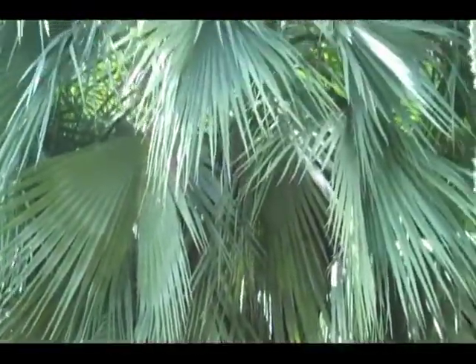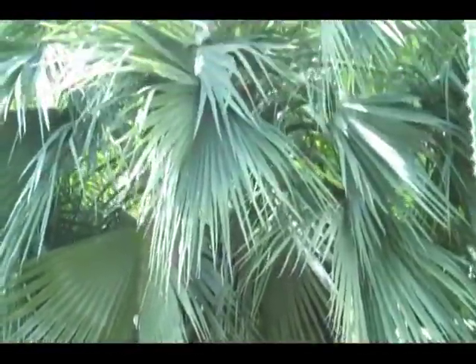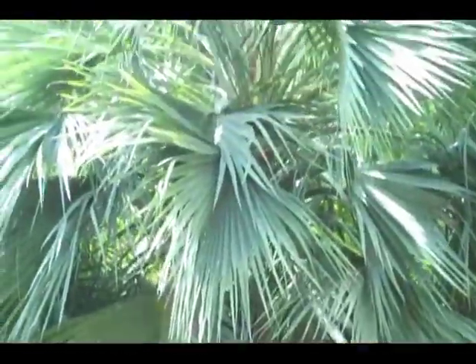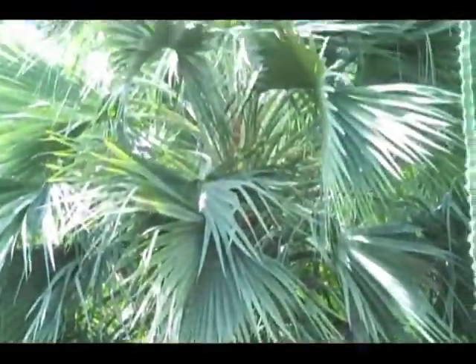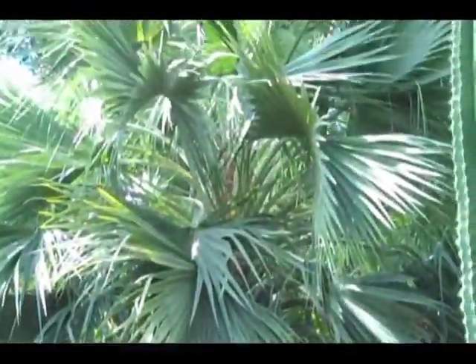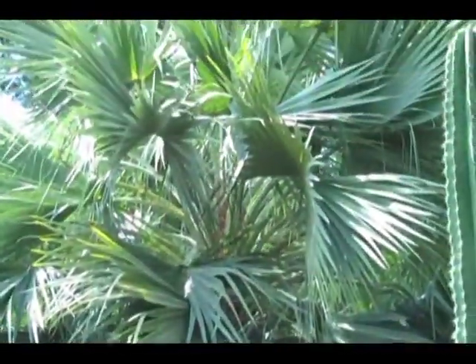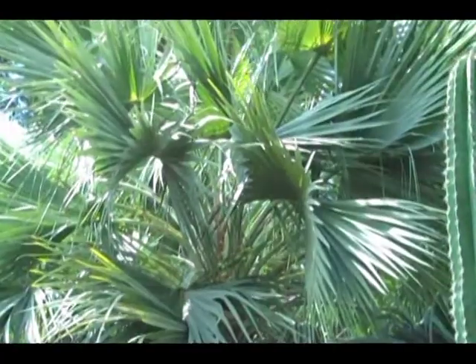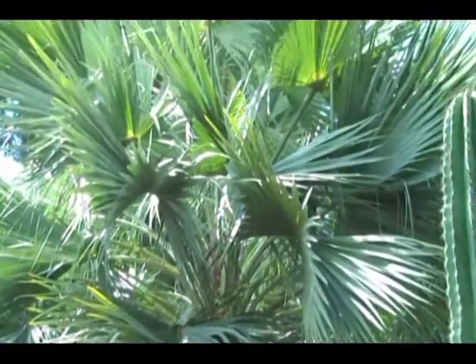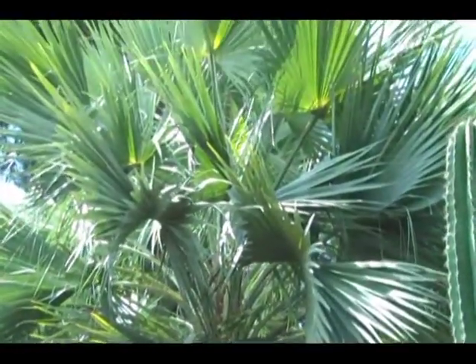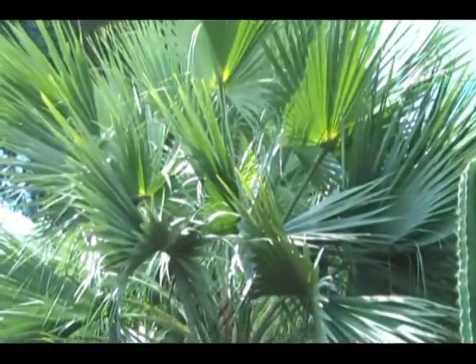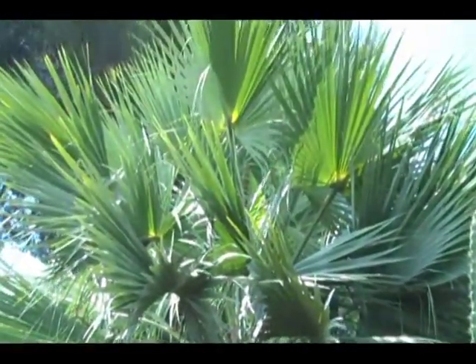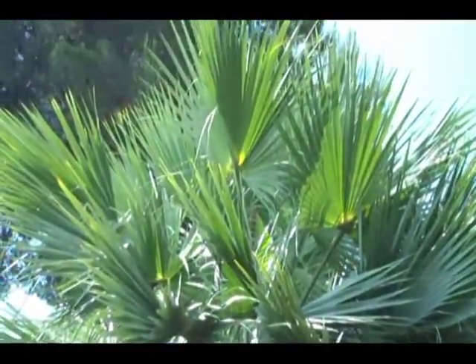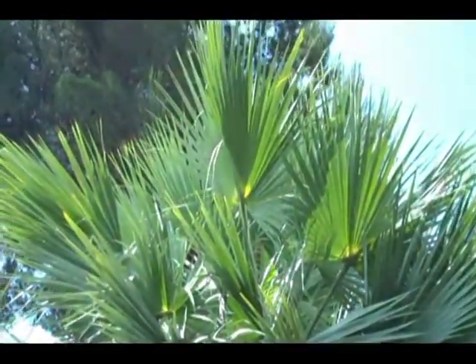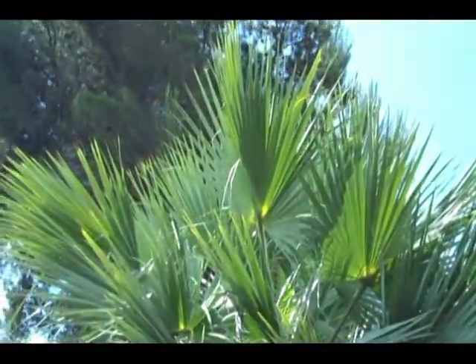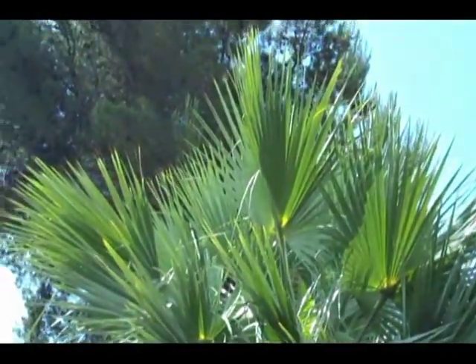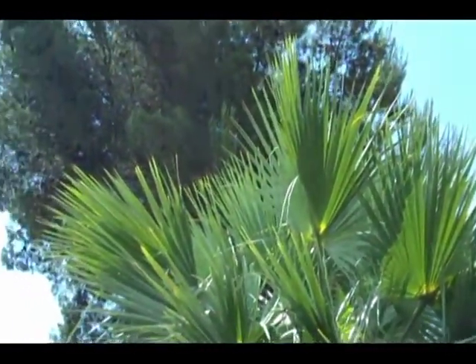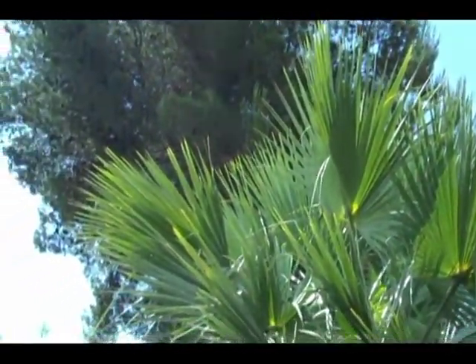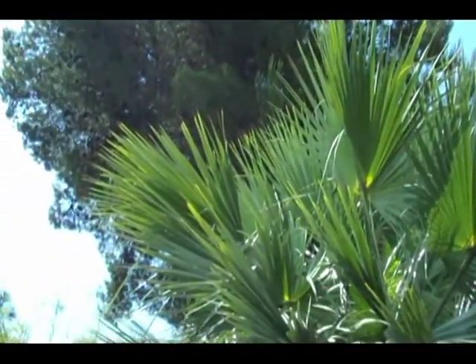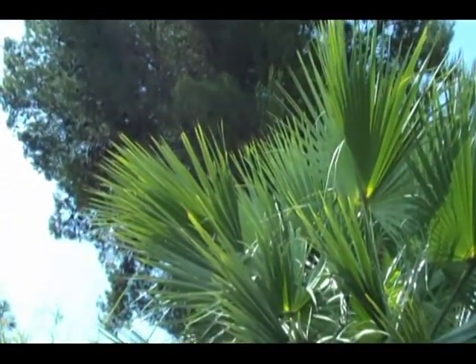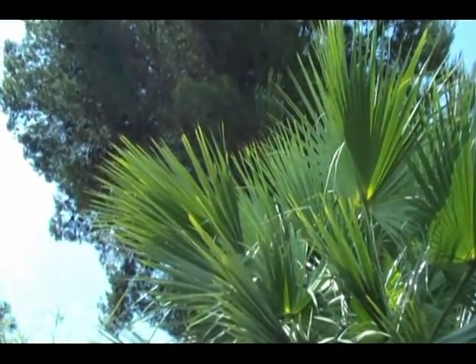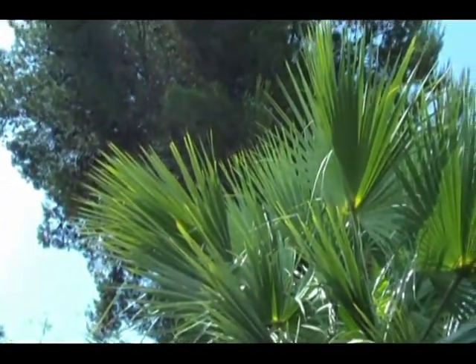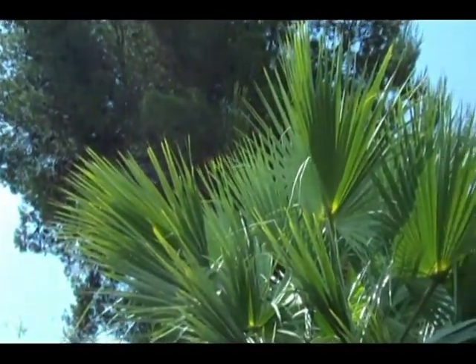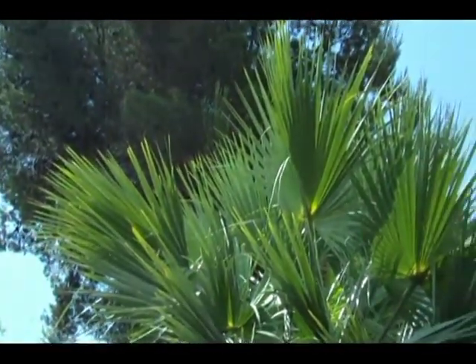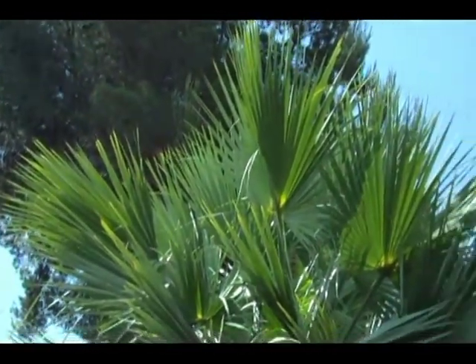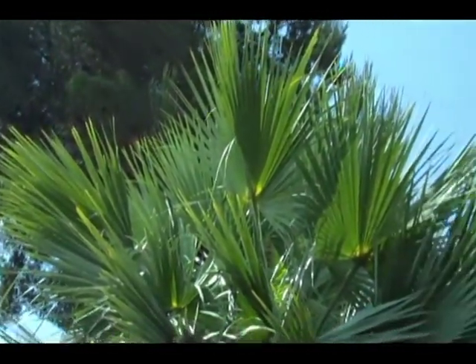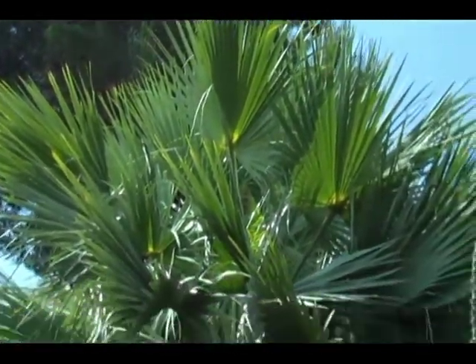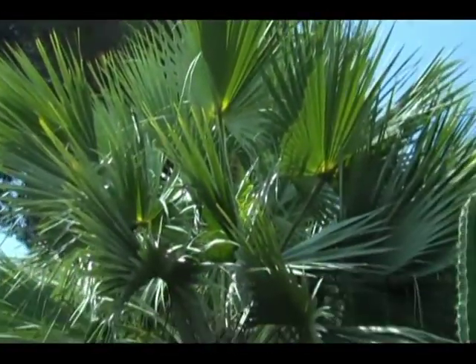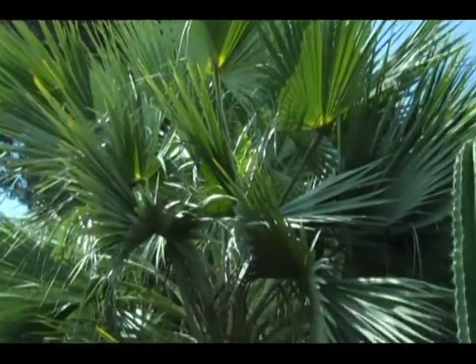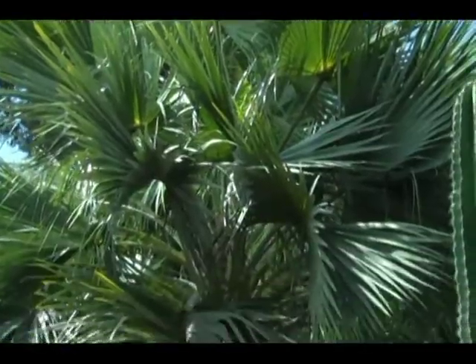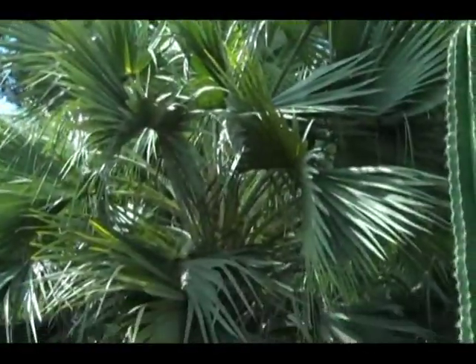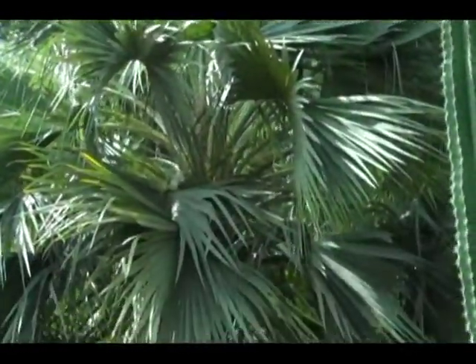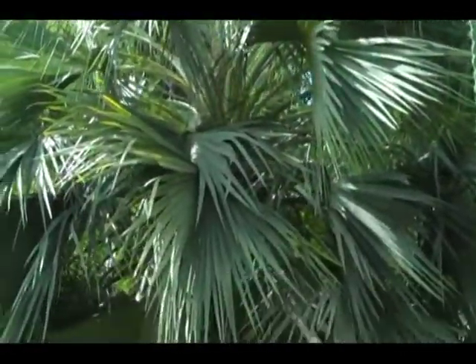Here's a fan palm like you might find in your own backyard. Only this one, growing naturally, did not have its dead fronds removed.